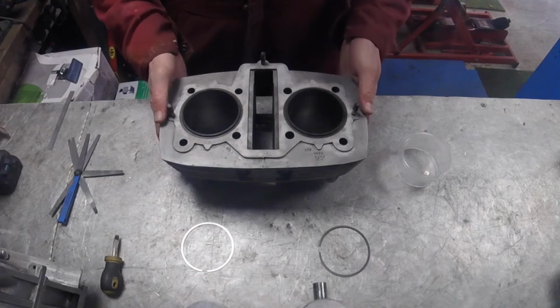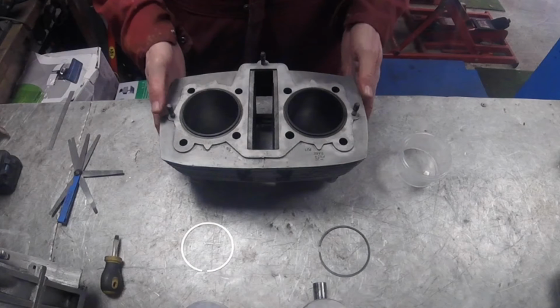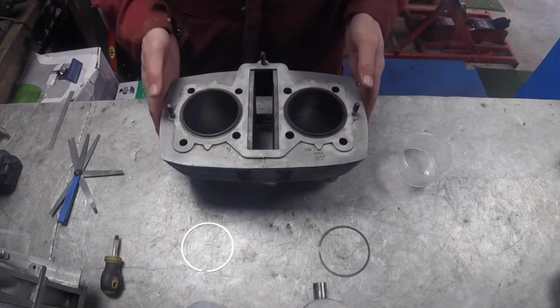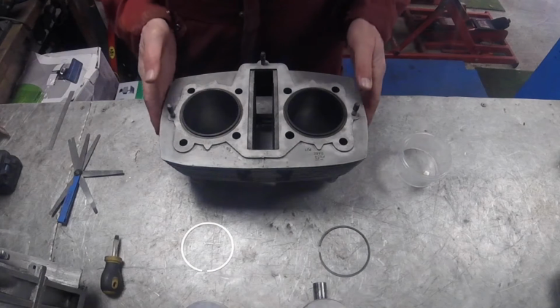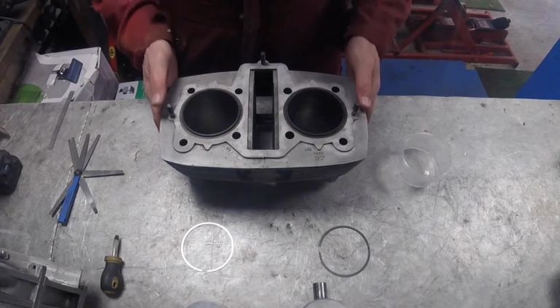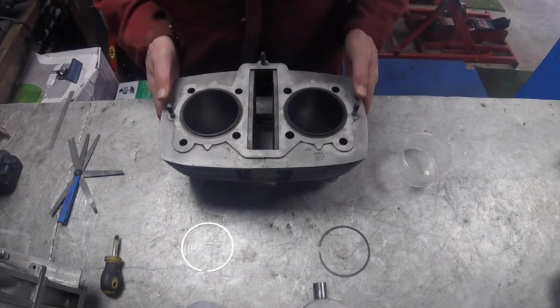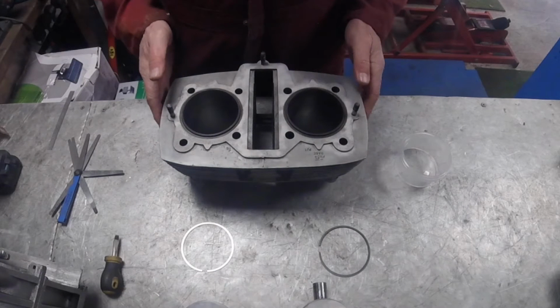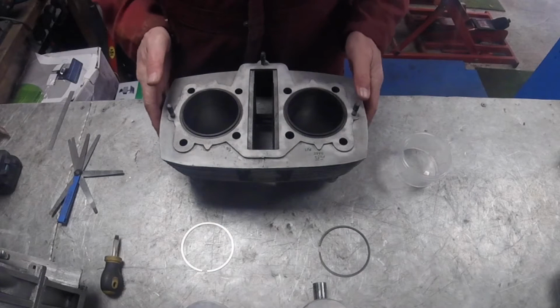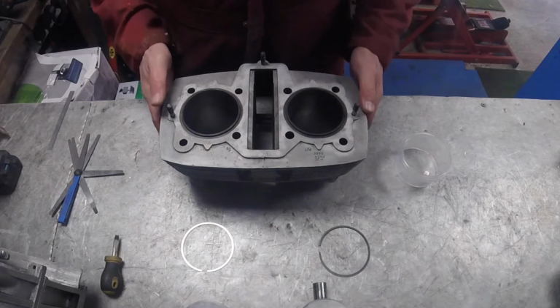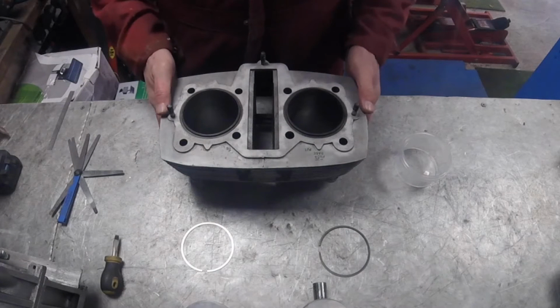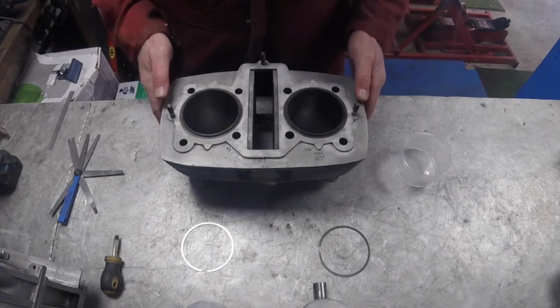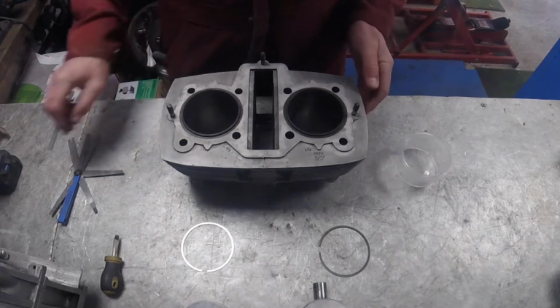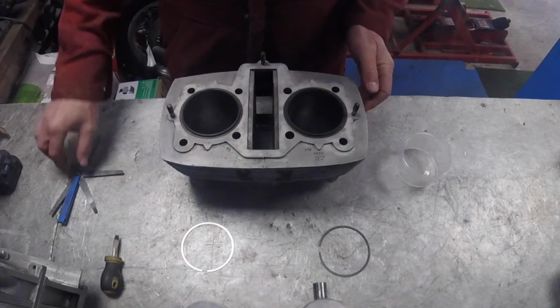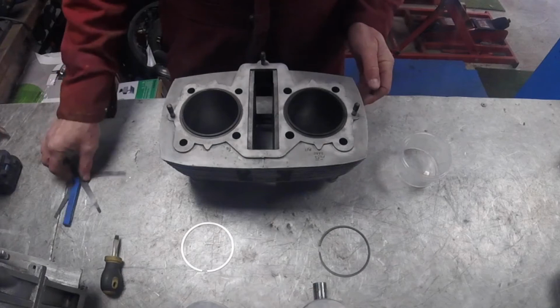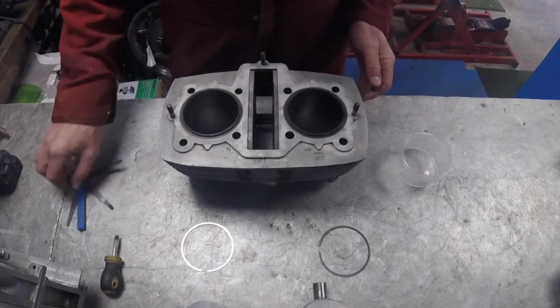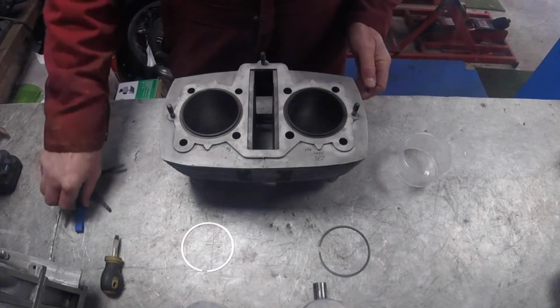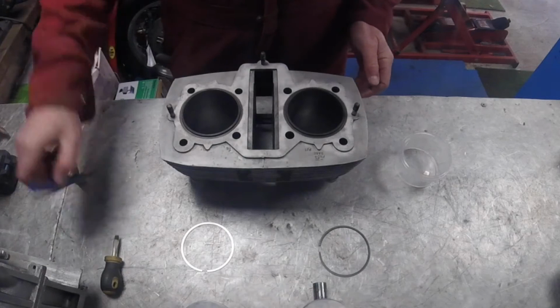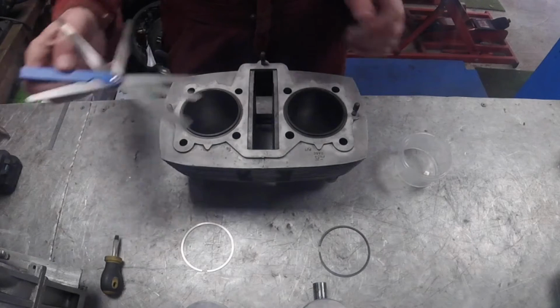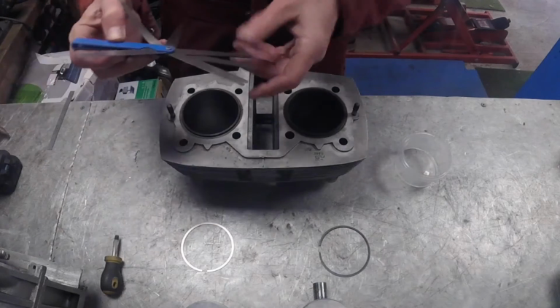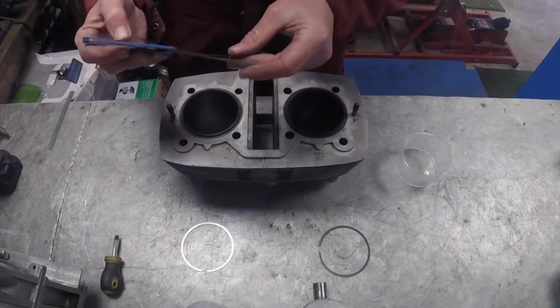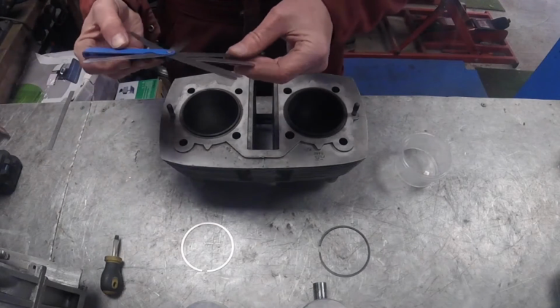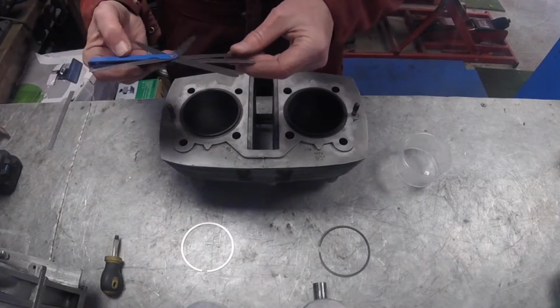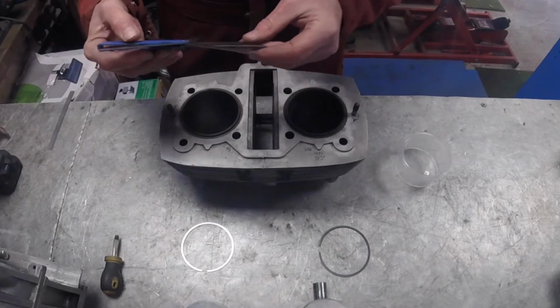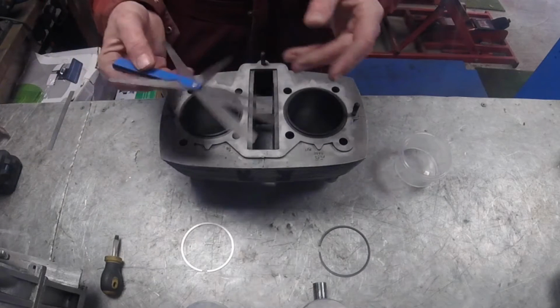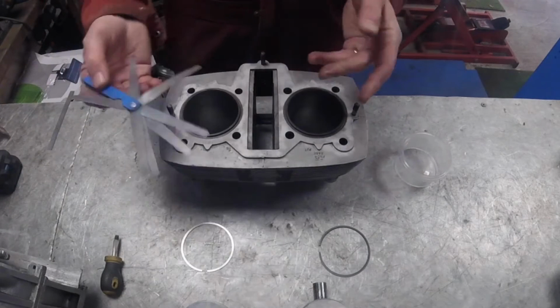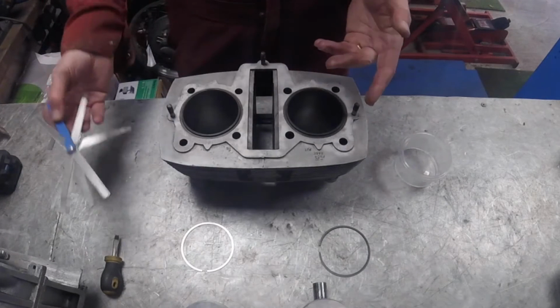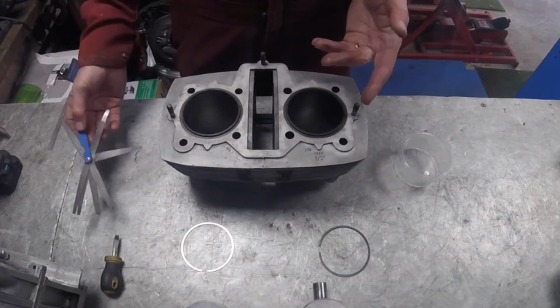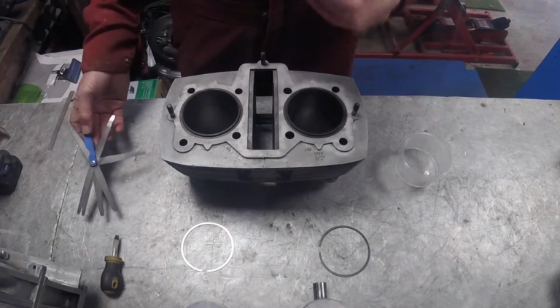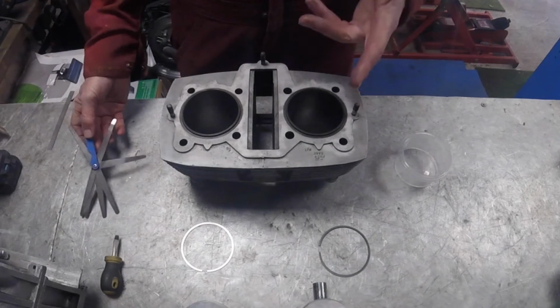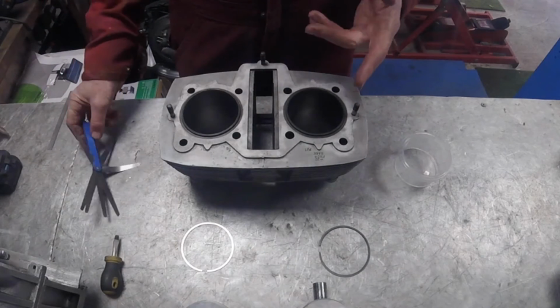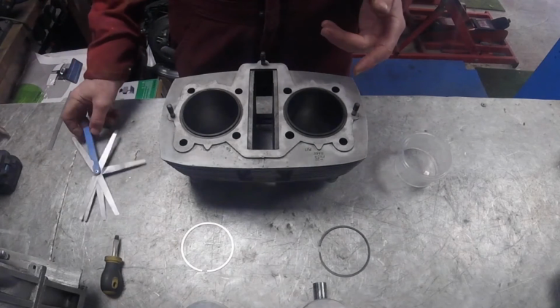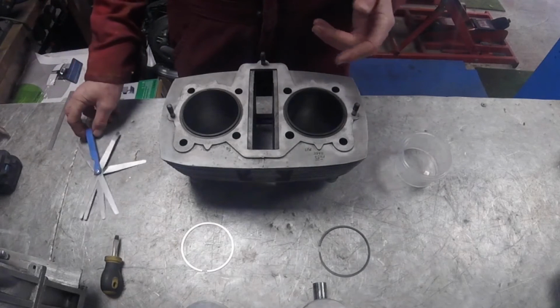As long as you understand the principles of what you're trying to achieve and you've got a decent set of feeler gauges - nice flexible feeler gauges - you can do all the checks that you need.